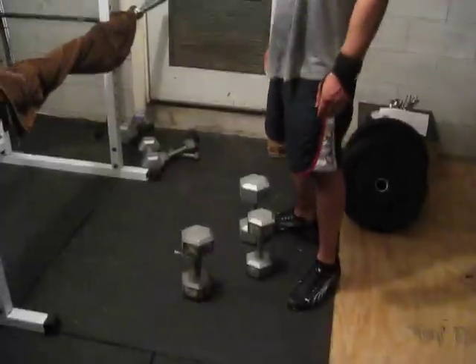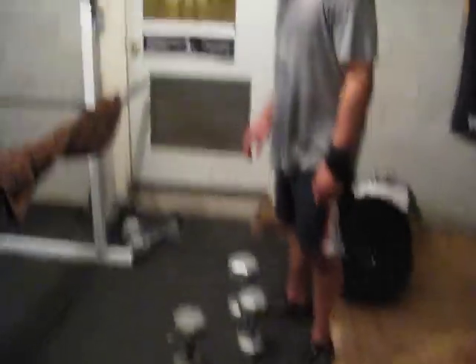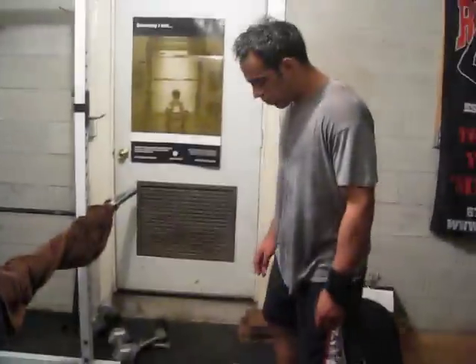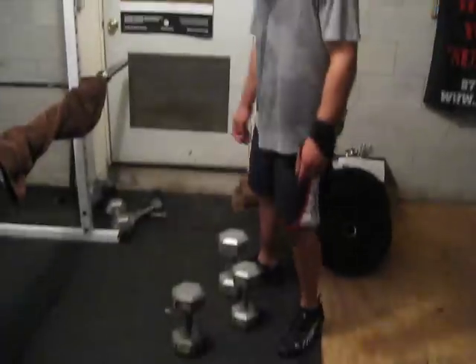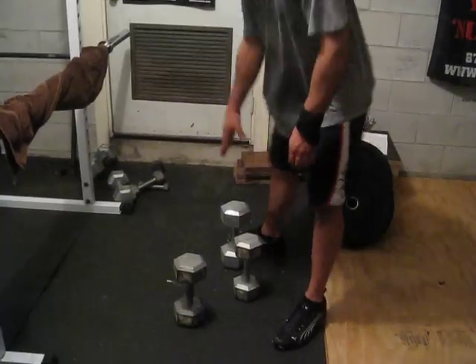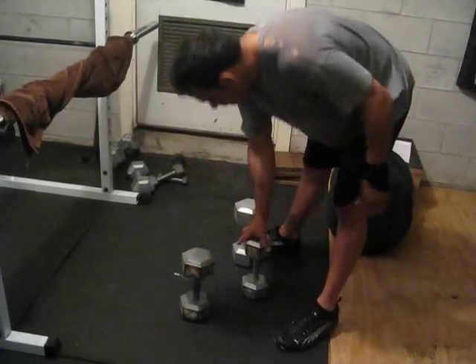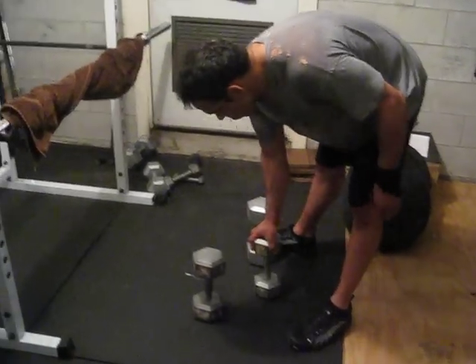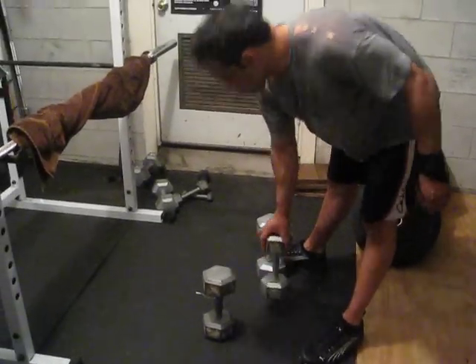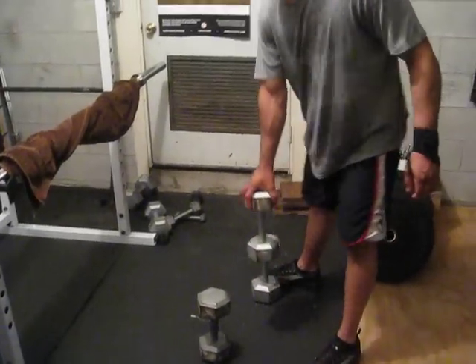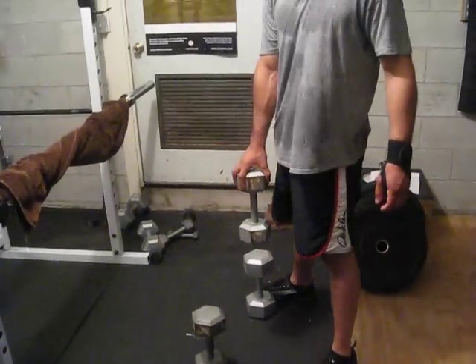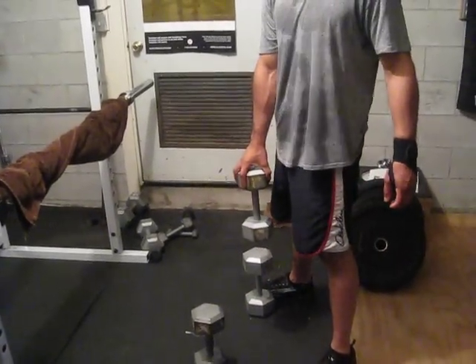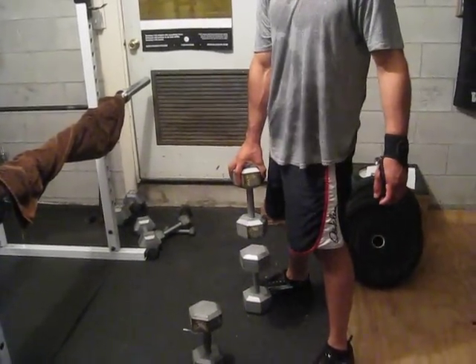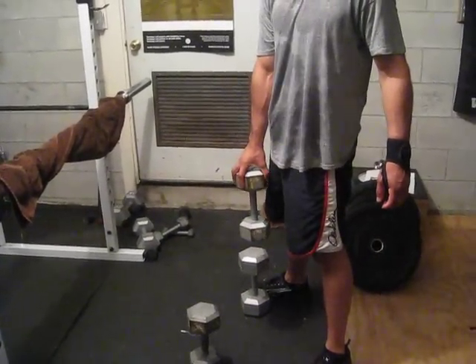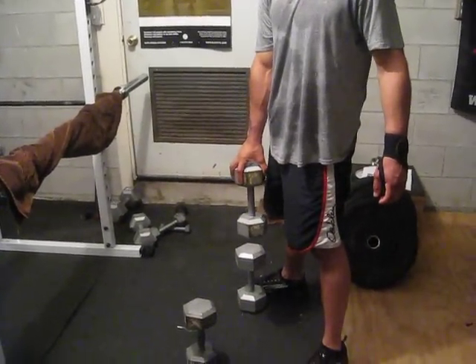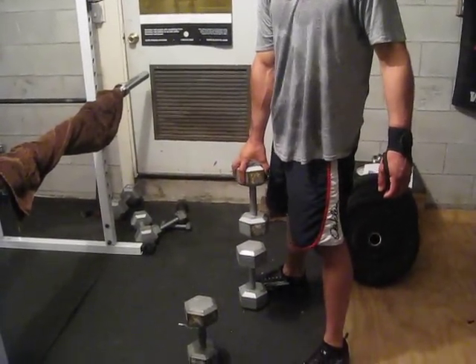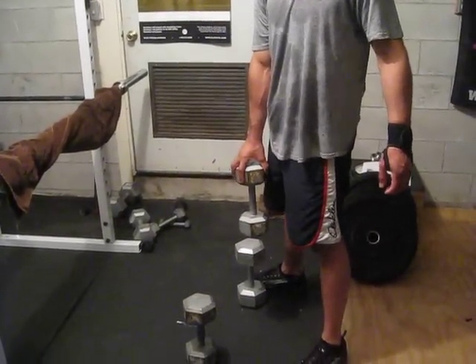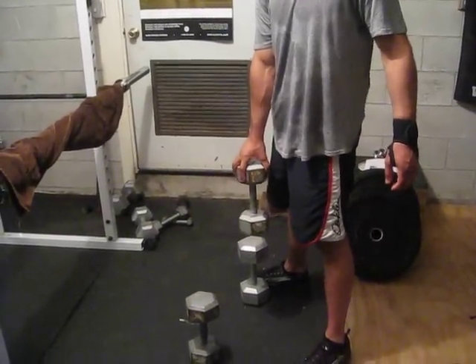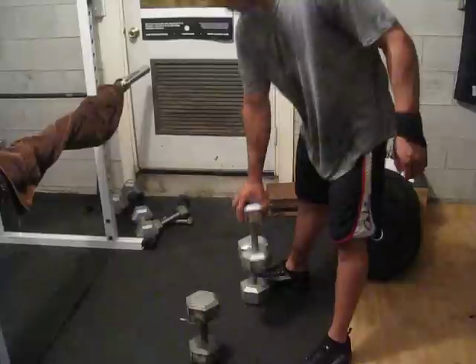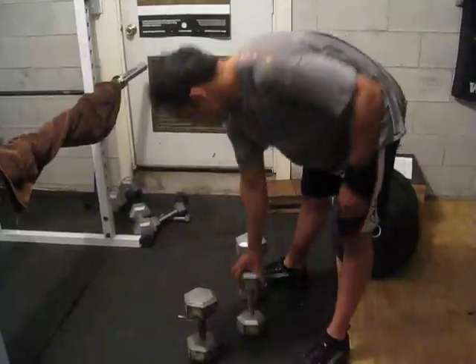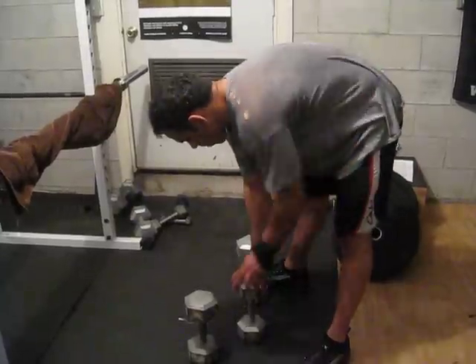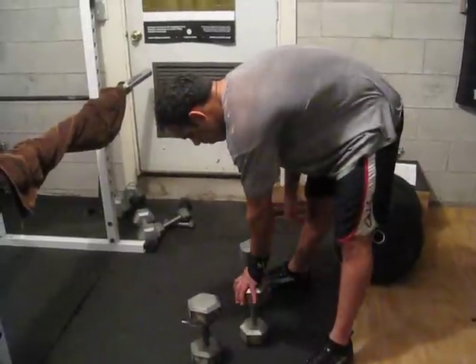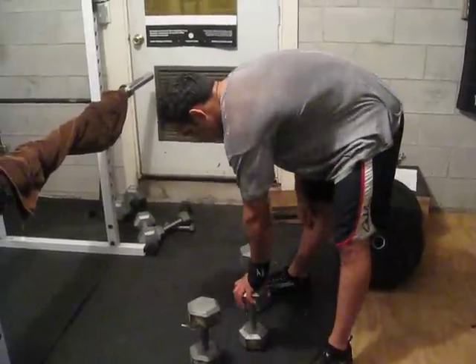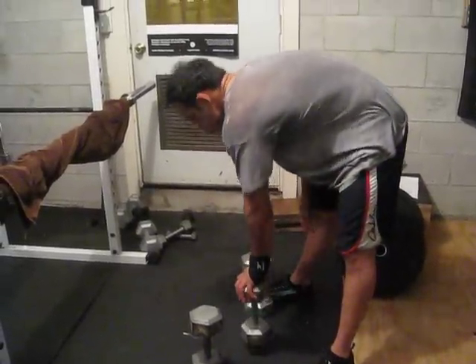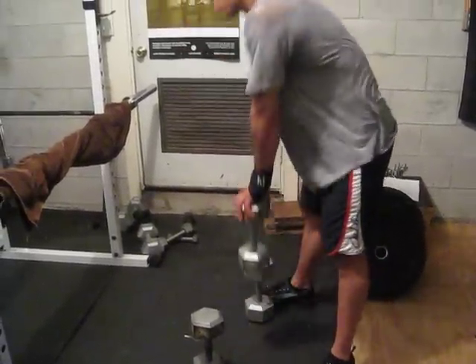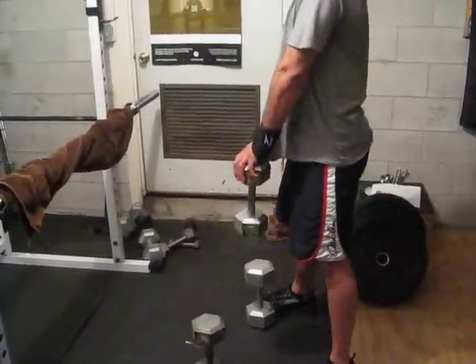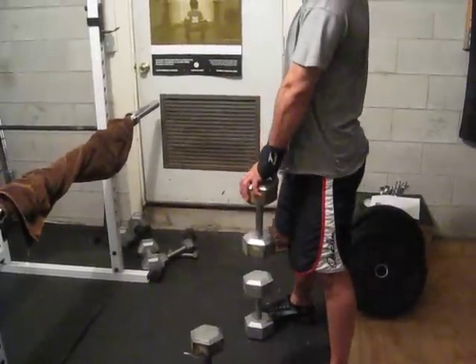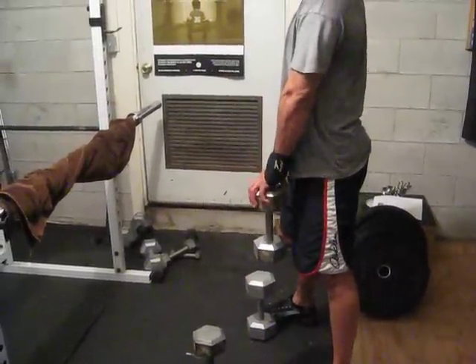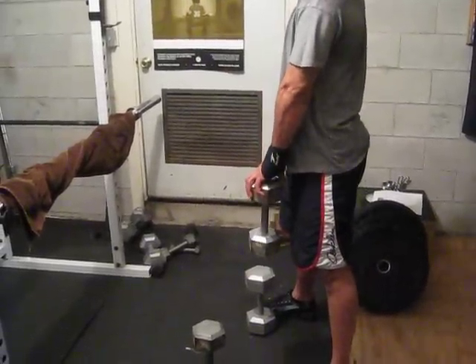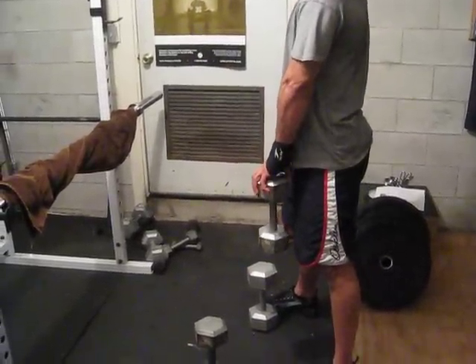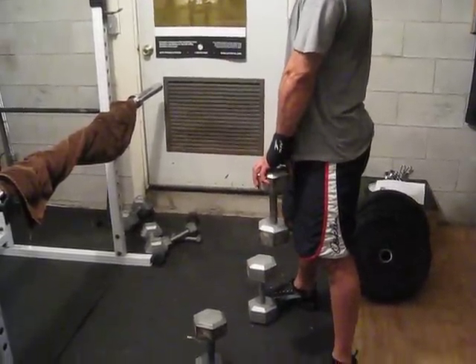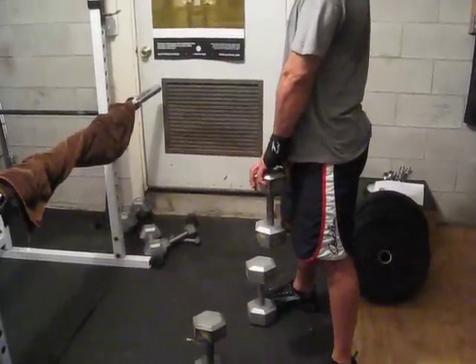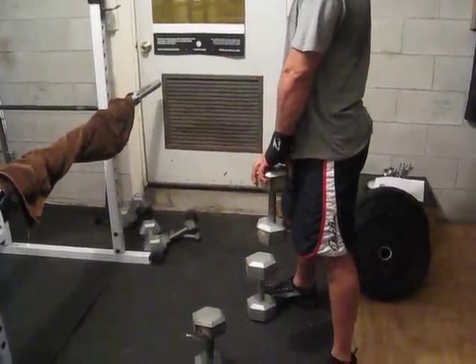Alright, you ready Ken? Let's rock and roll. Good squeeze. Come down. Alright, with left arm. Good squeeze. Back down.